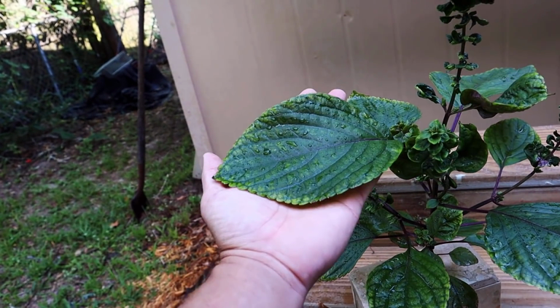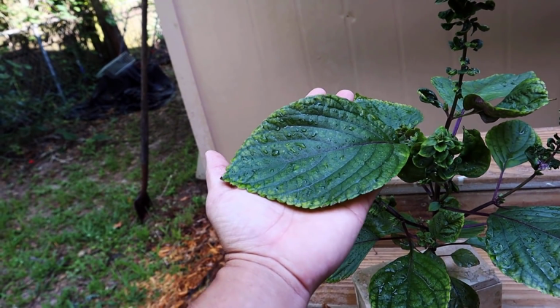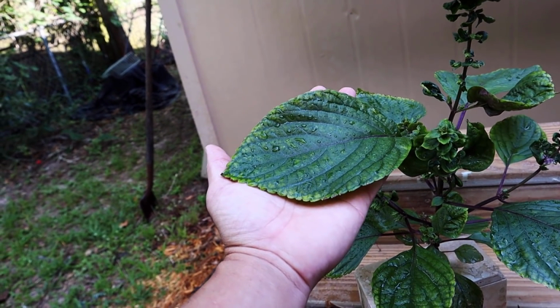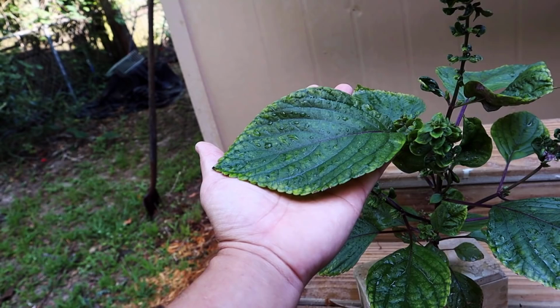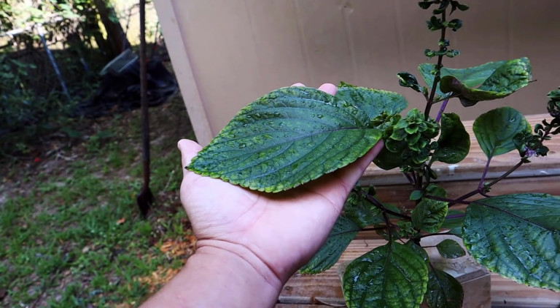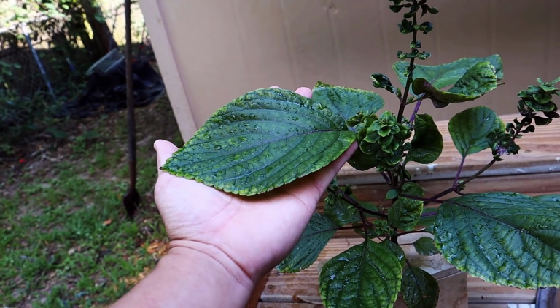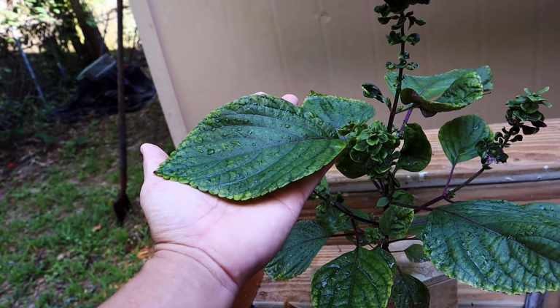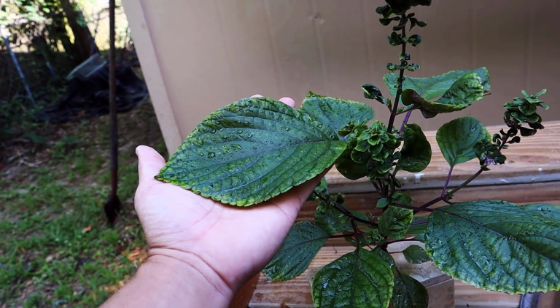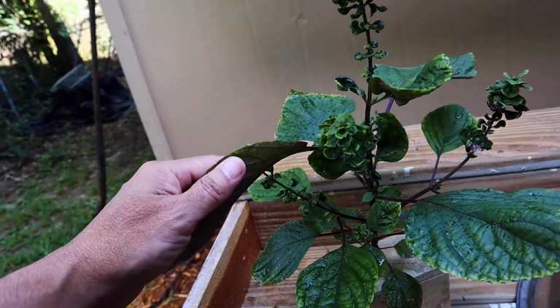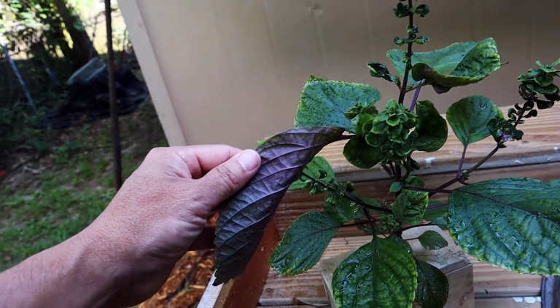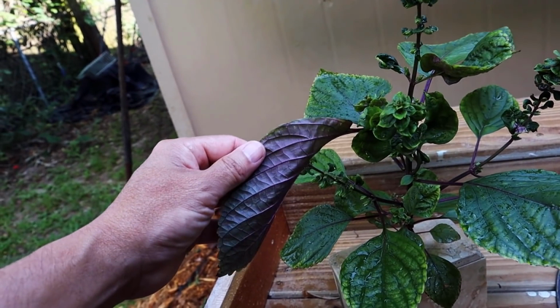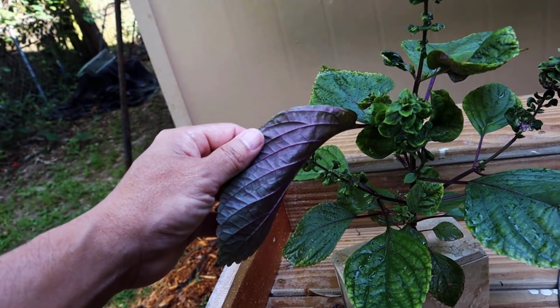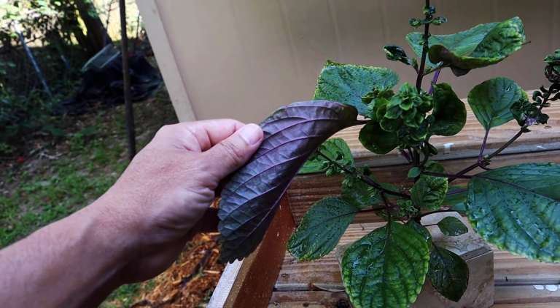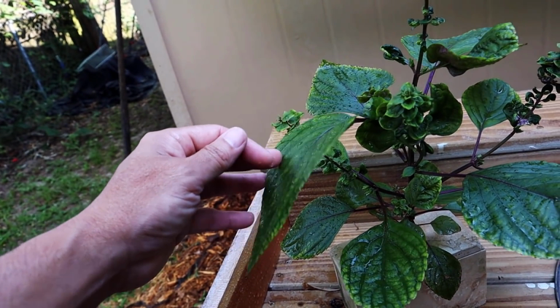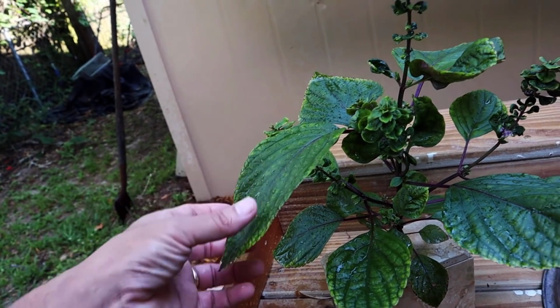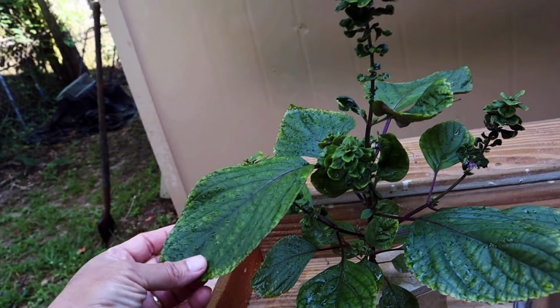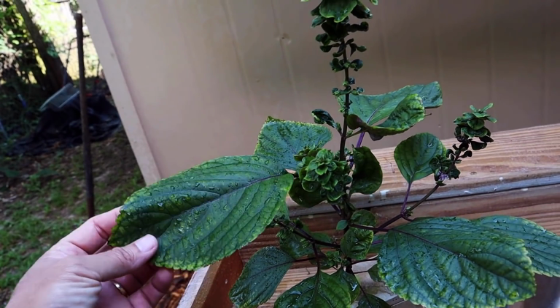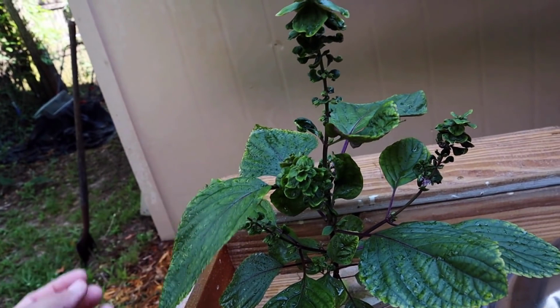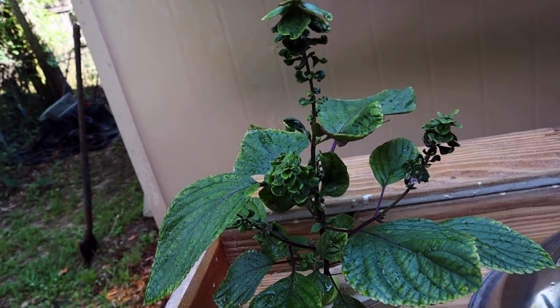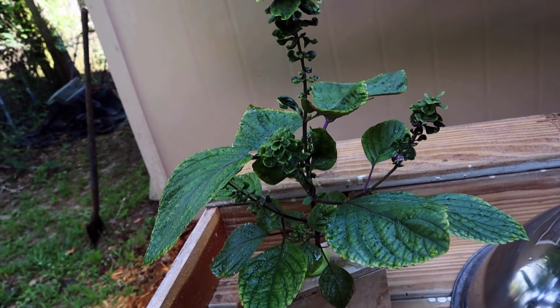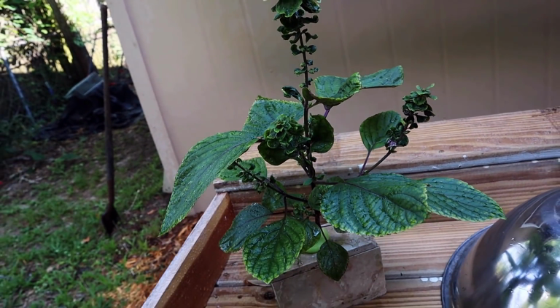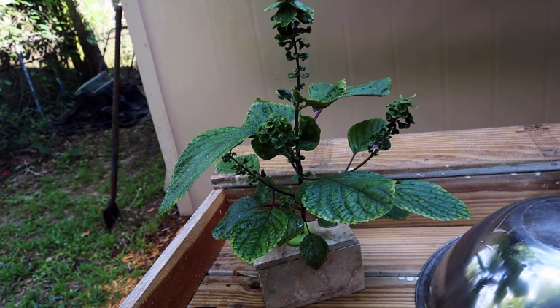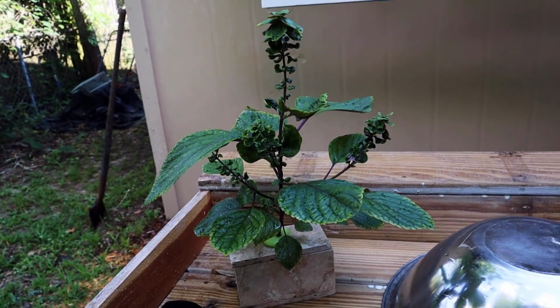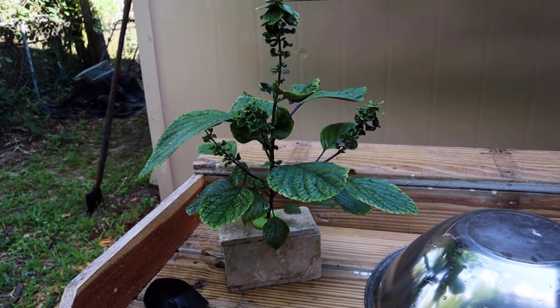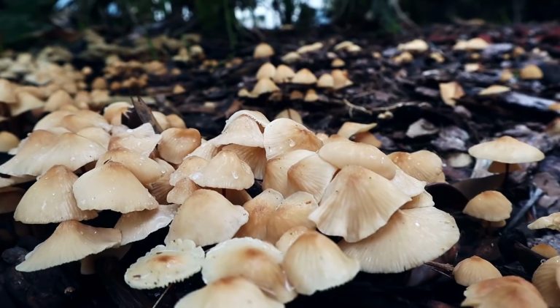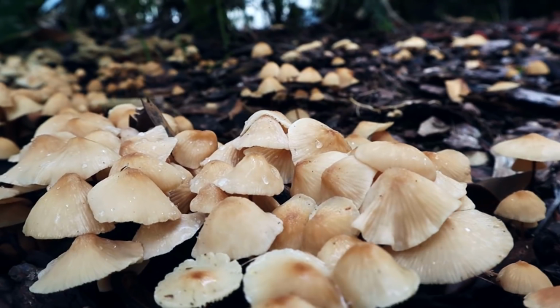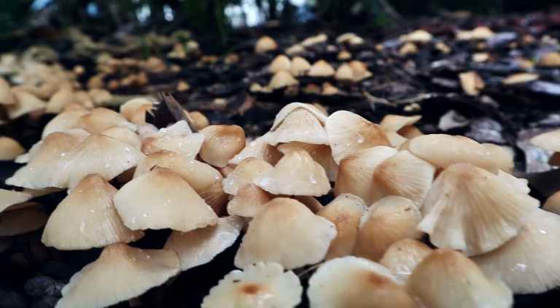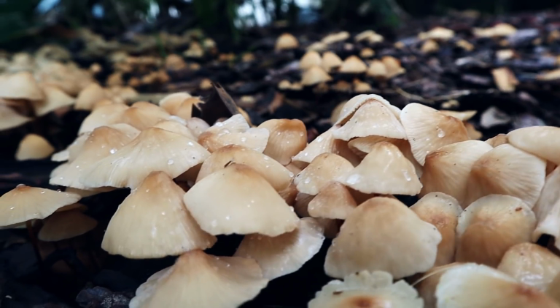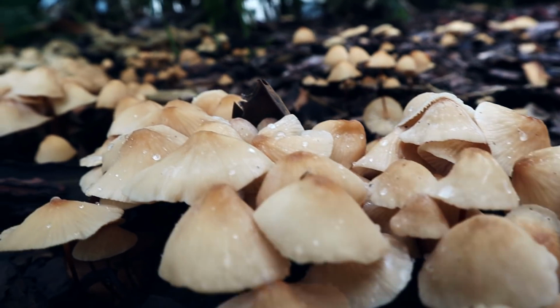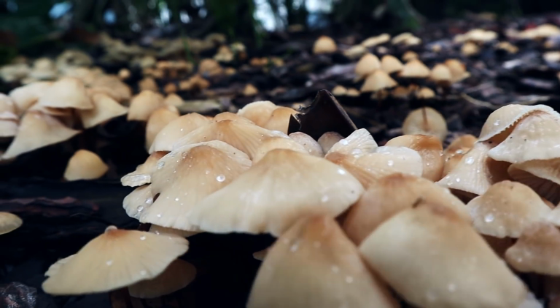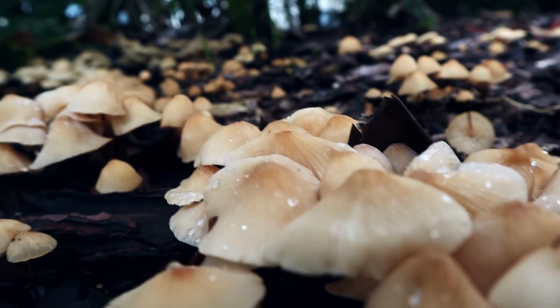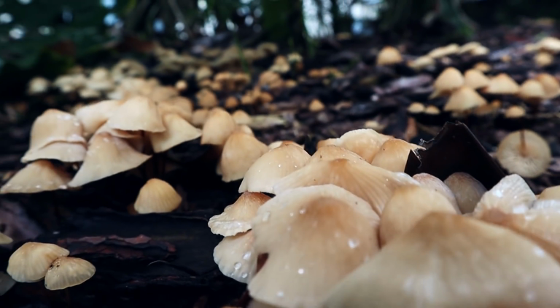Good size — this is the perfect size for a wrap. And the colors have come back on the bottom of the leaves. But I'm just going to leave it to dry and harvest the seeds so I have more plants than just this one.